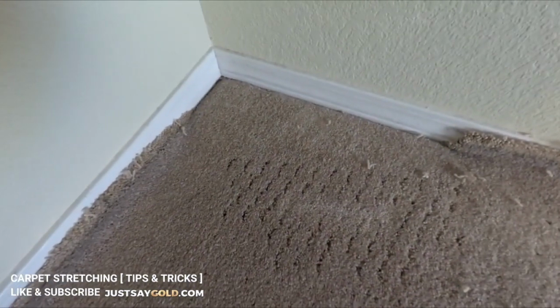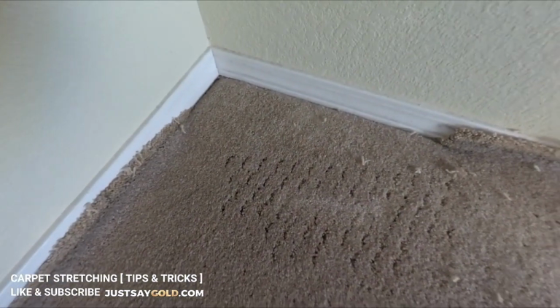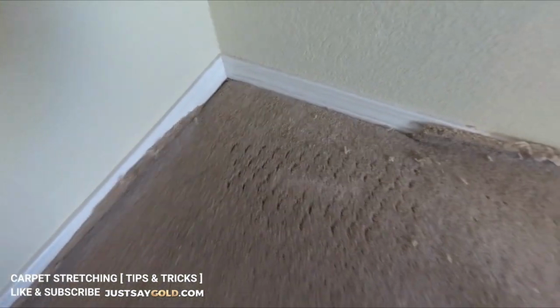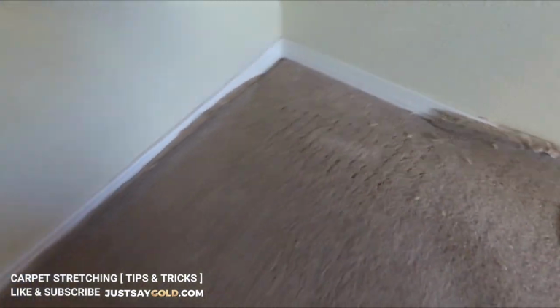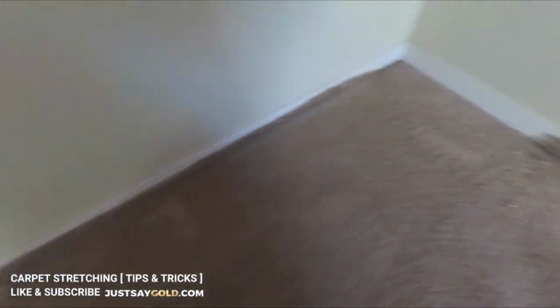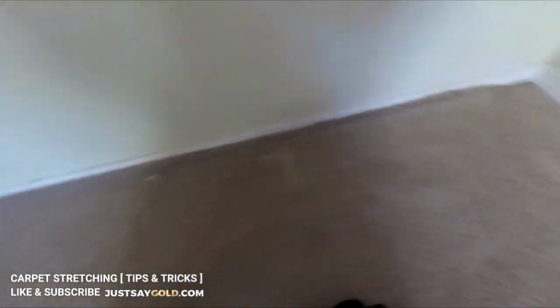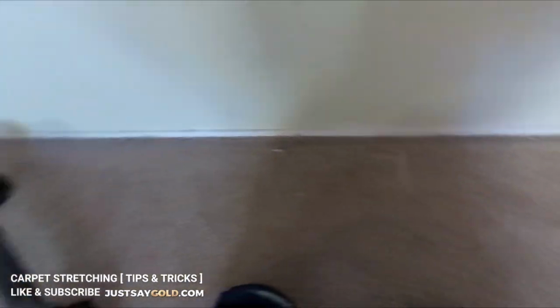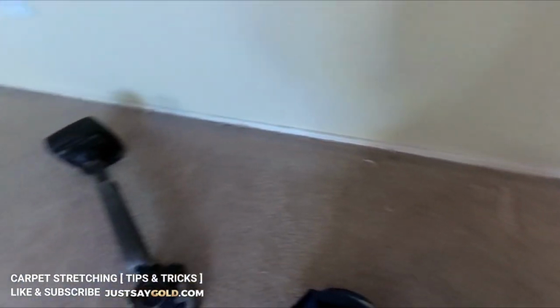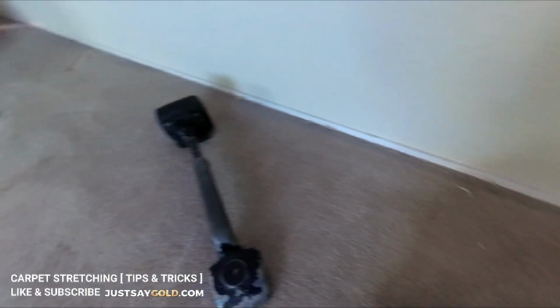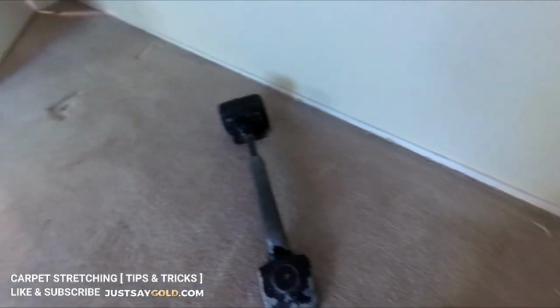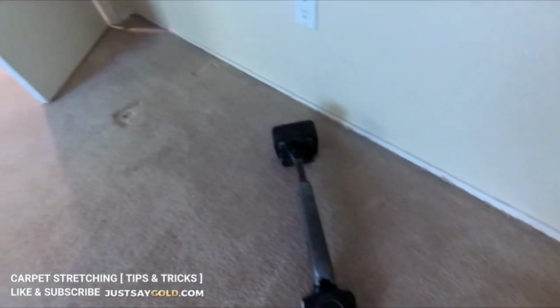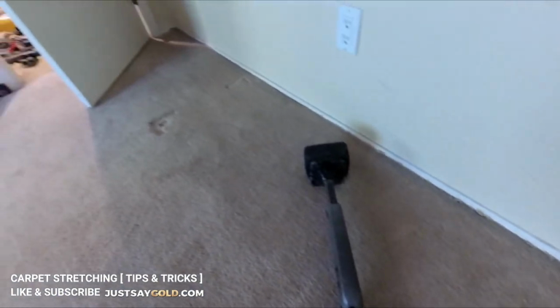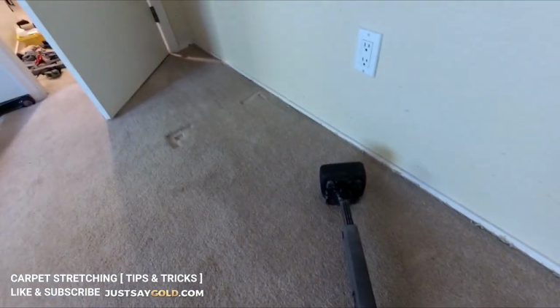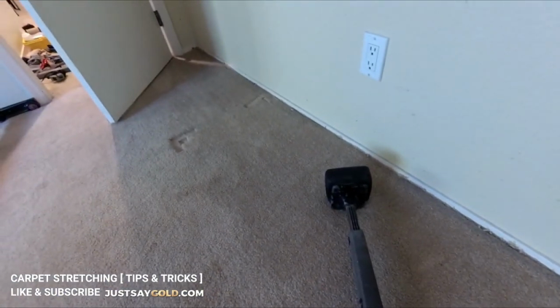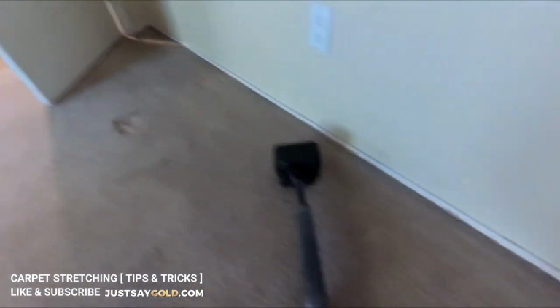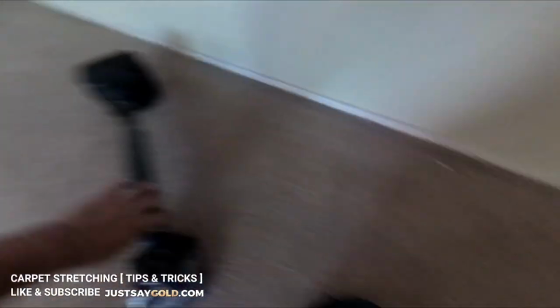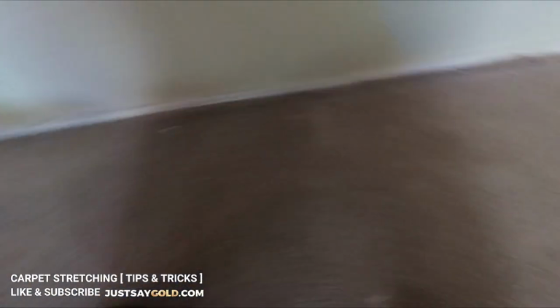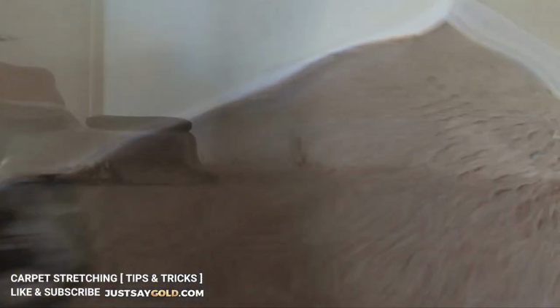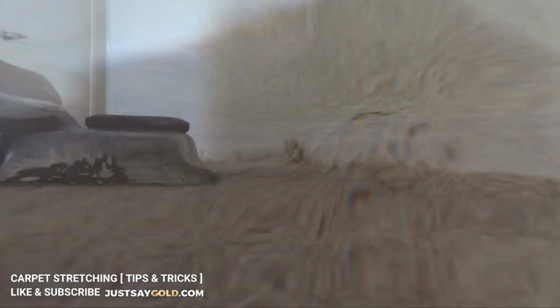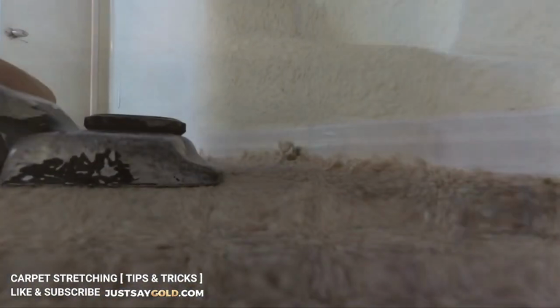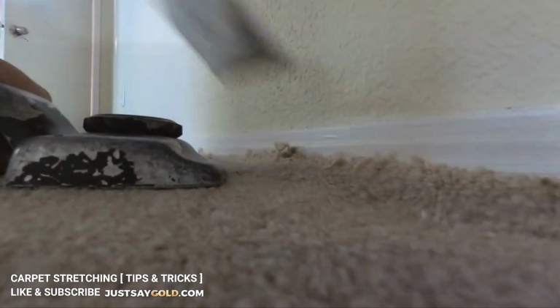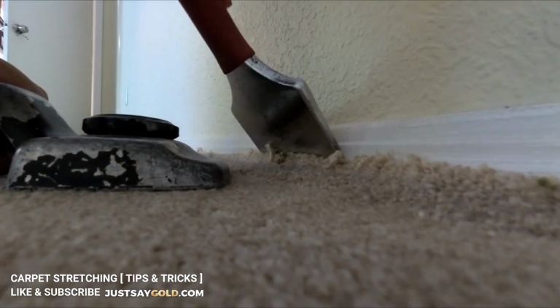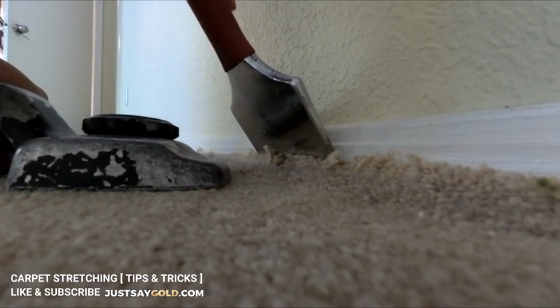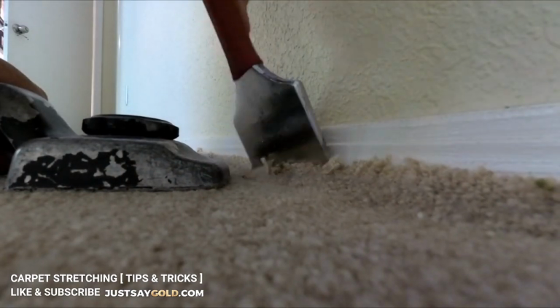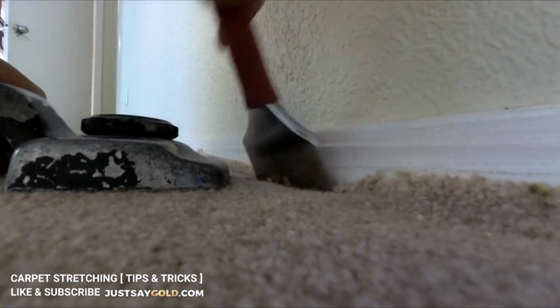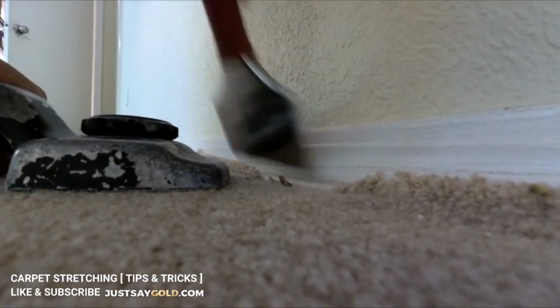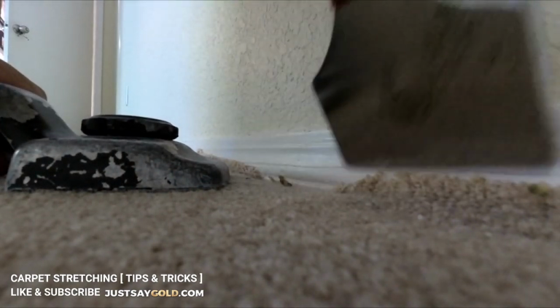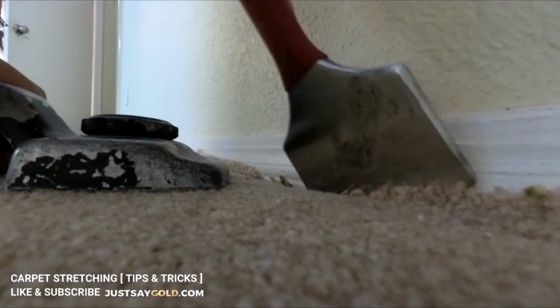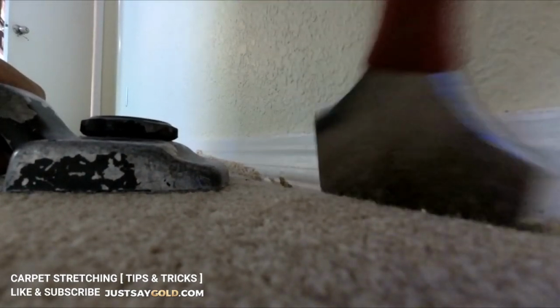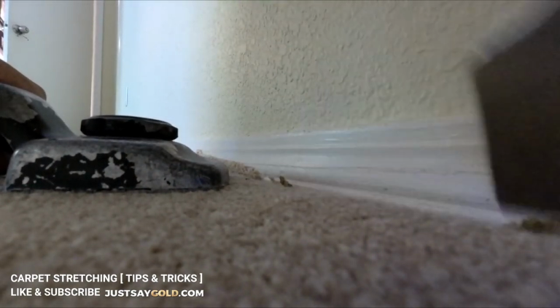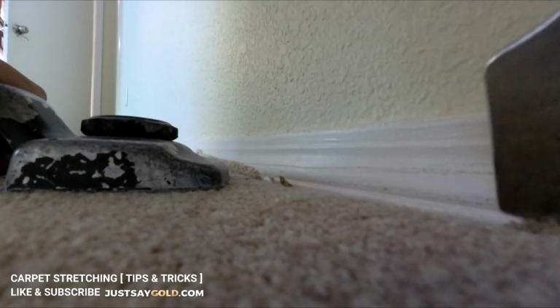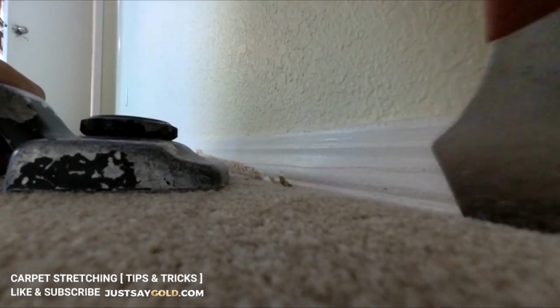Now that the first stretch is done, I can go ahead and tuck the carpet in on this side. Make sure to hold the carpet down with your hand or a knee kicker so the carpet doesn't bubble up.